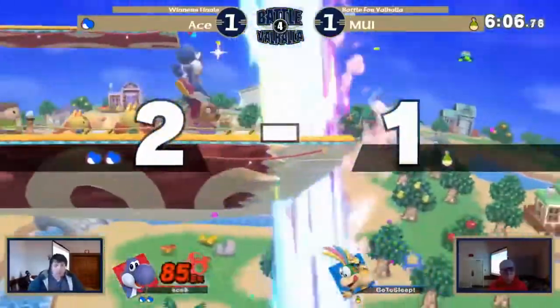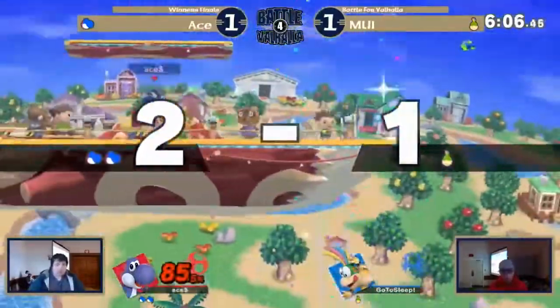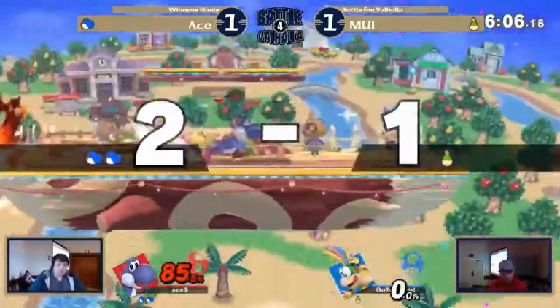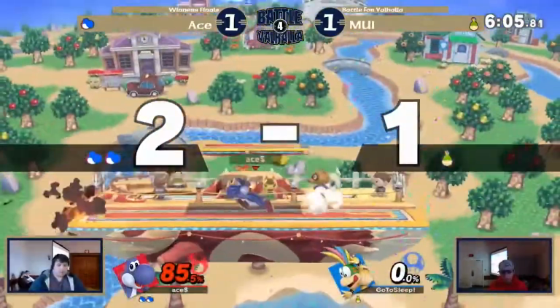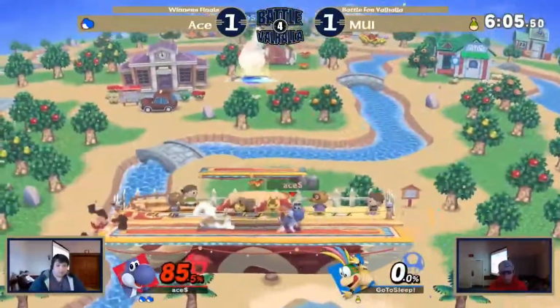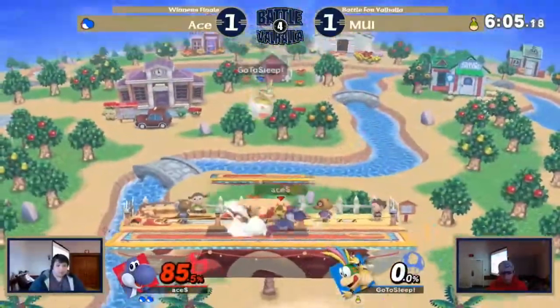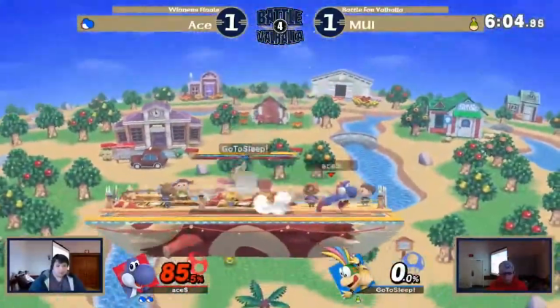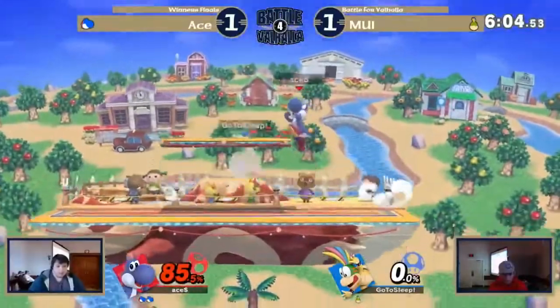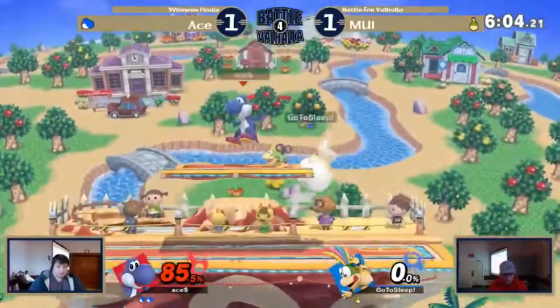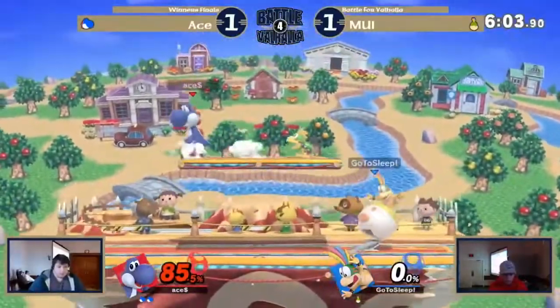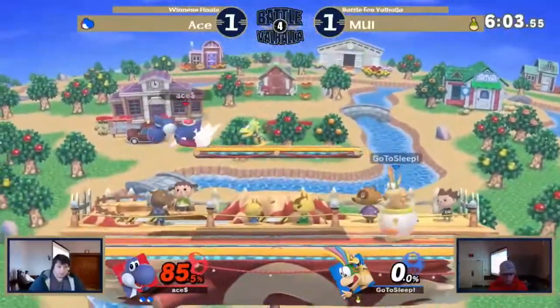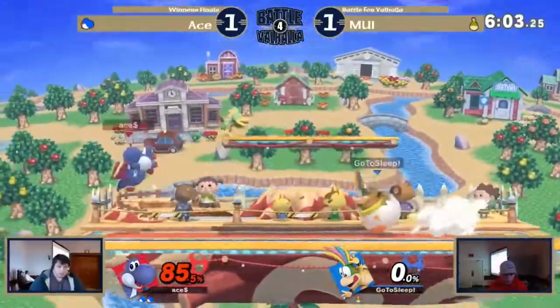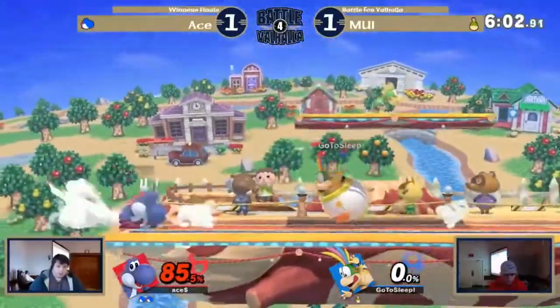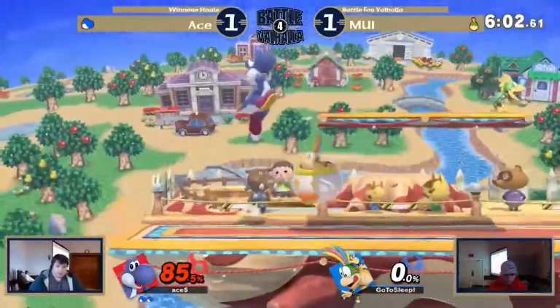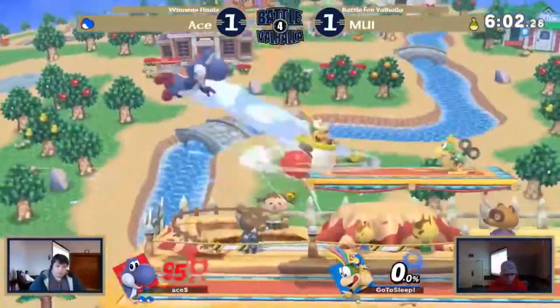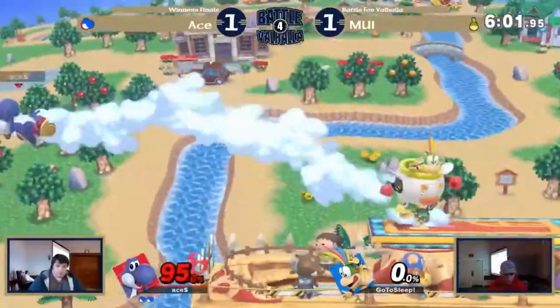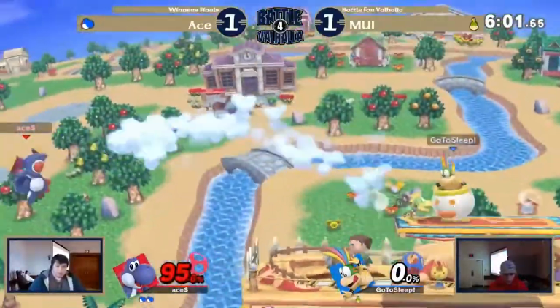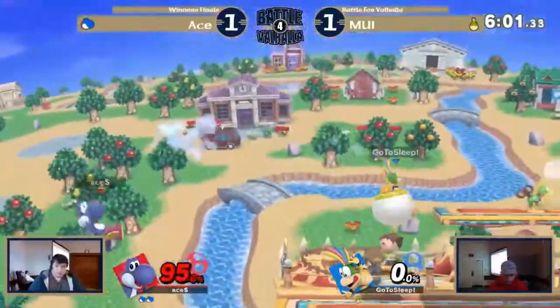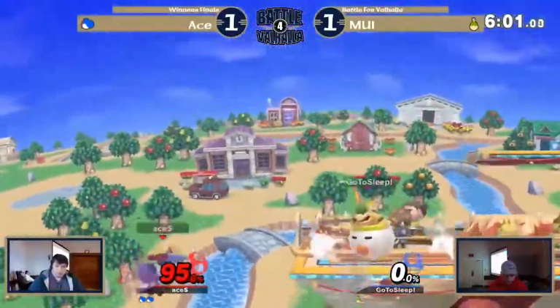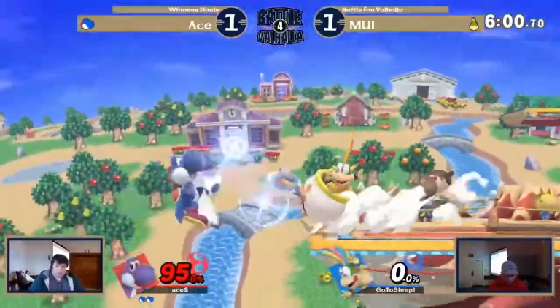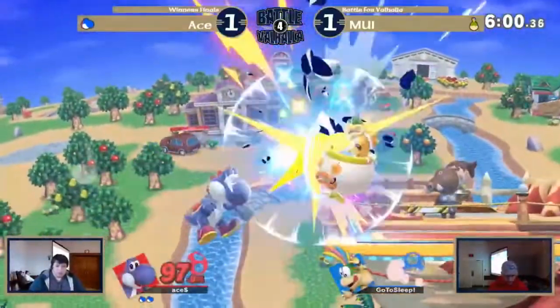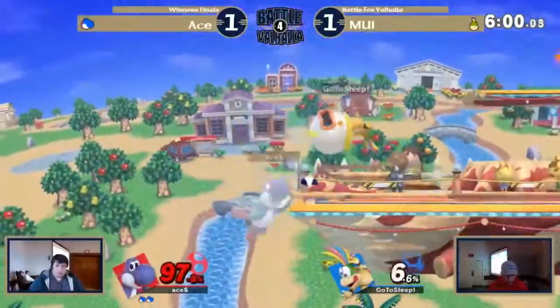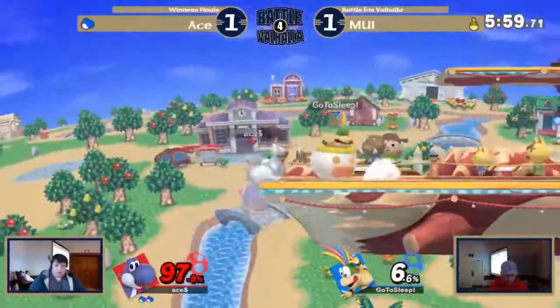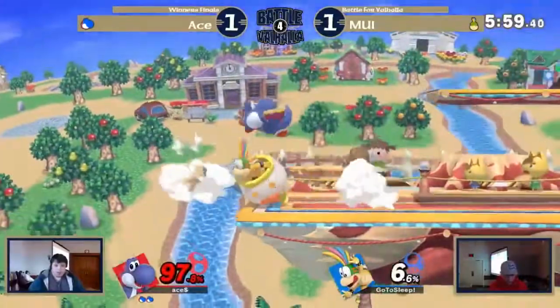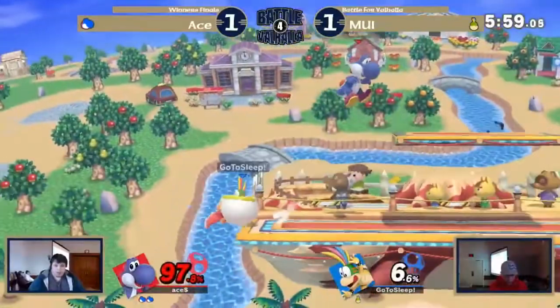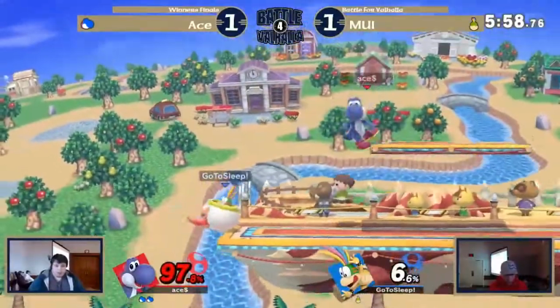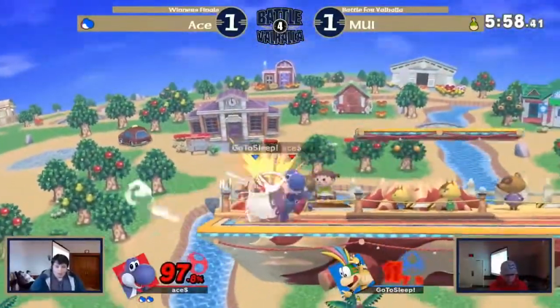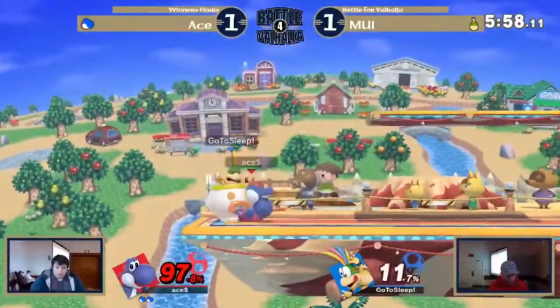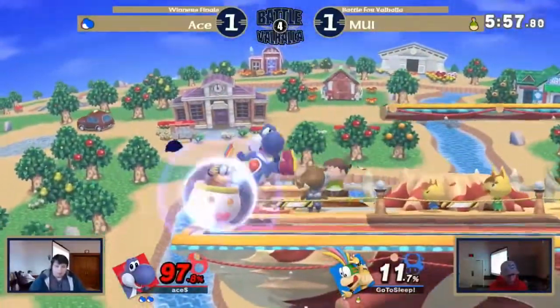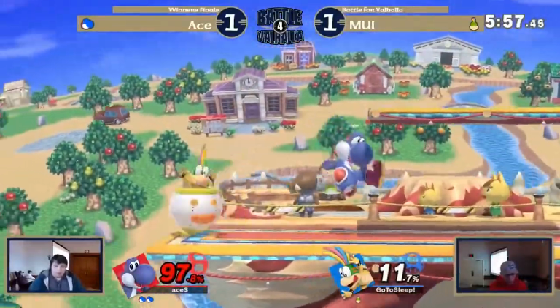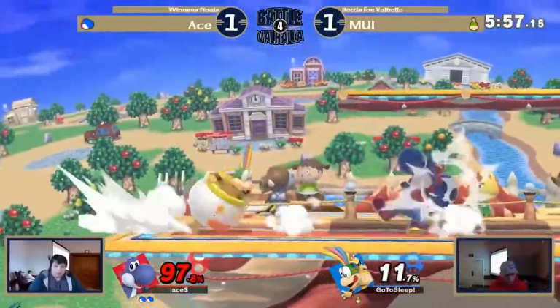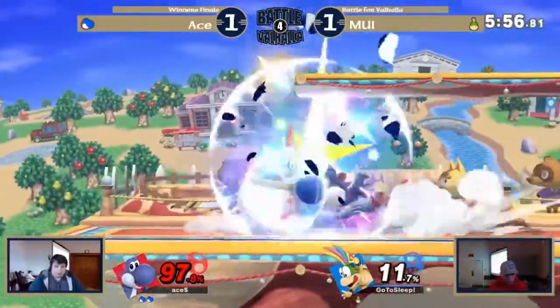Gets the forward air spike! I don't think MUI was accounting for that one. It has two frames of it. But he hasn't really utilized it on the ledge like we've seen just now.